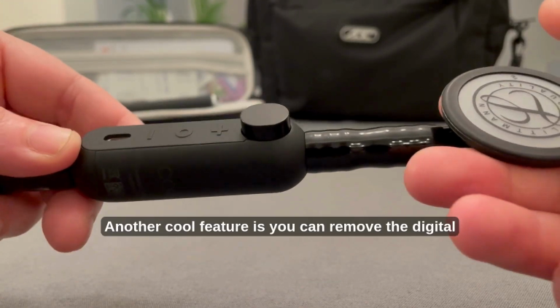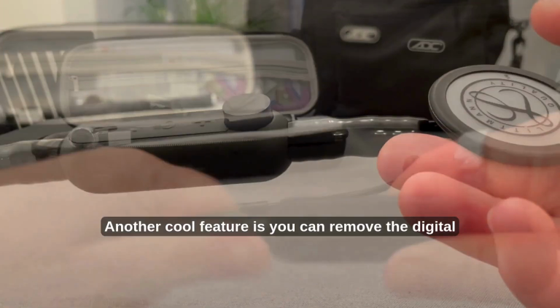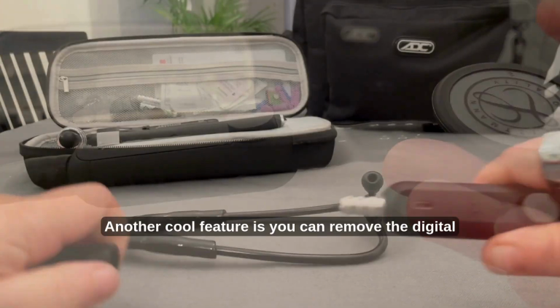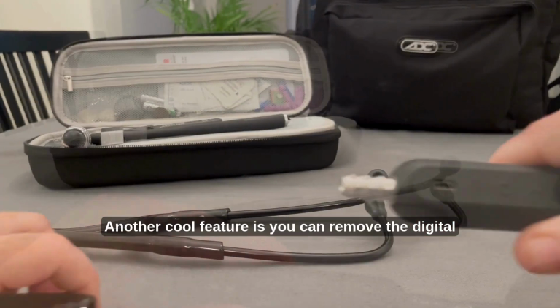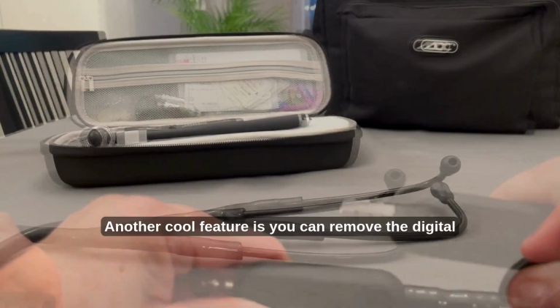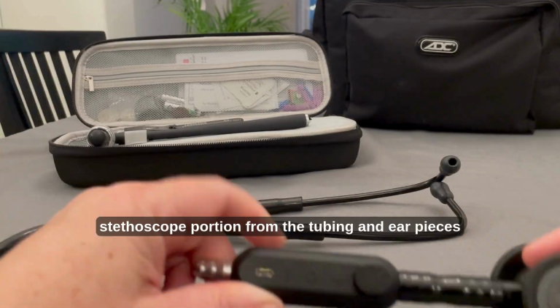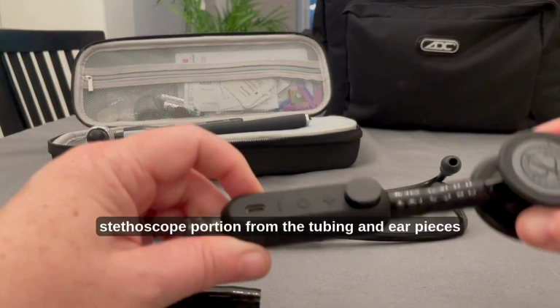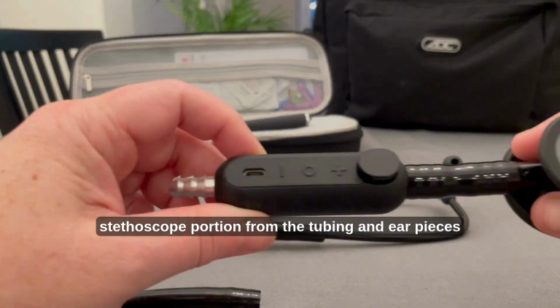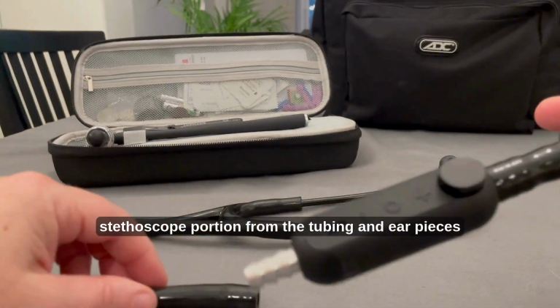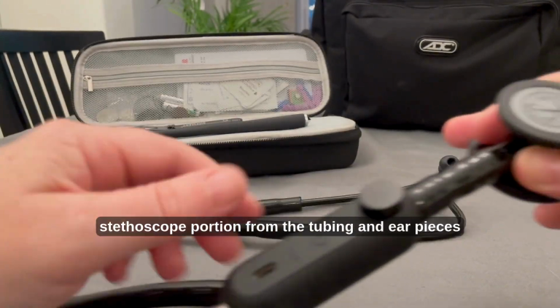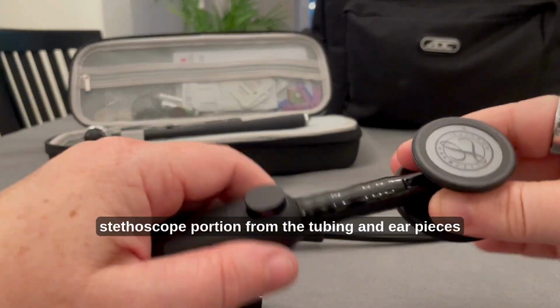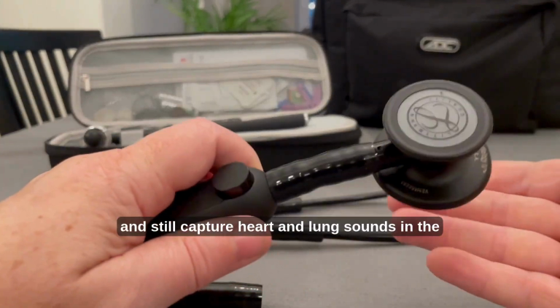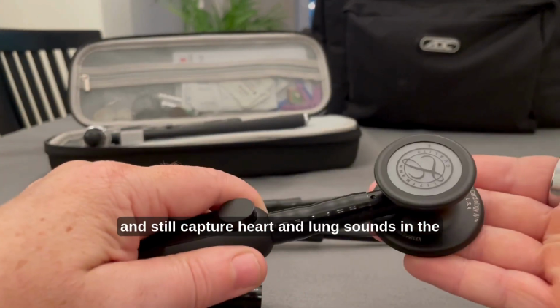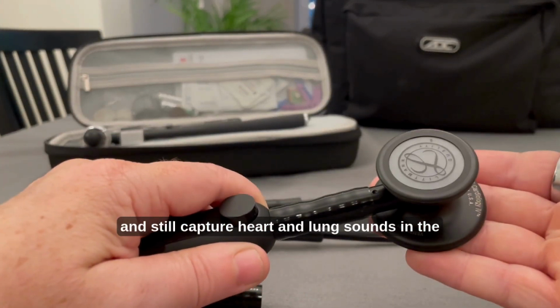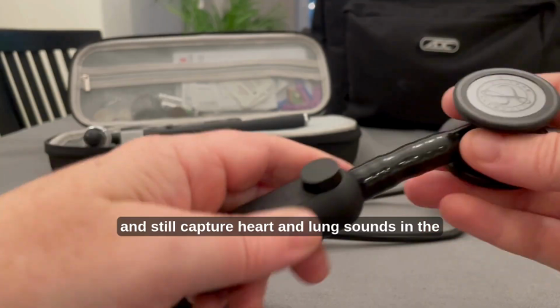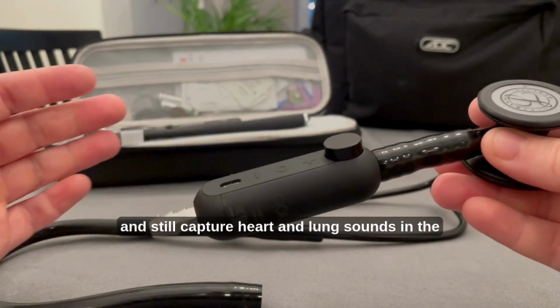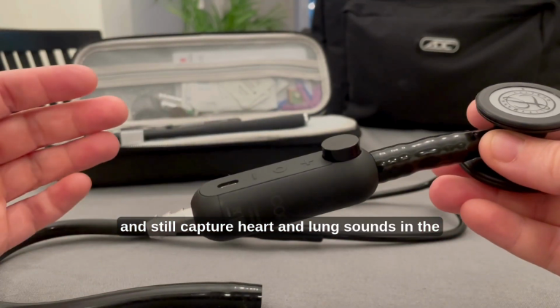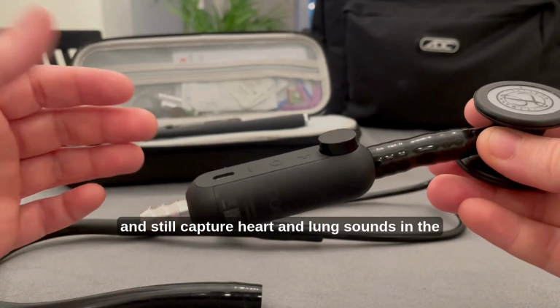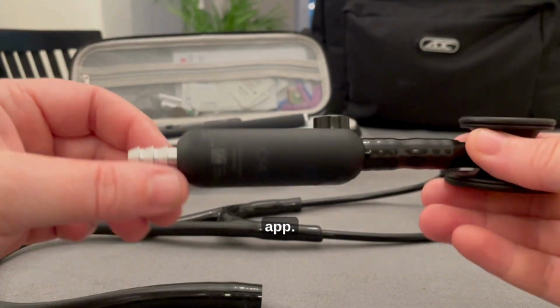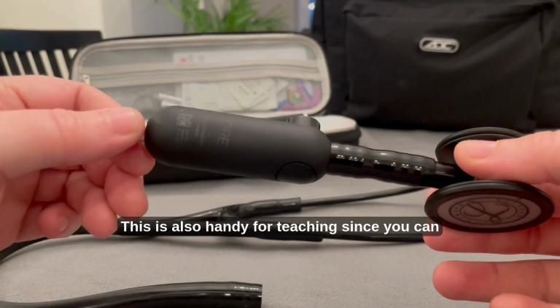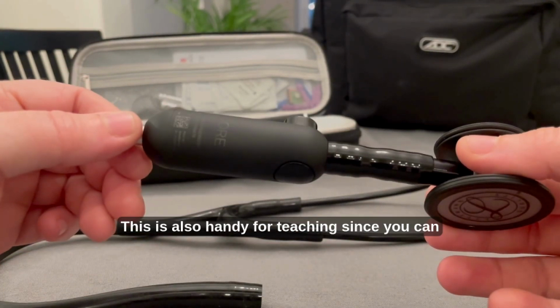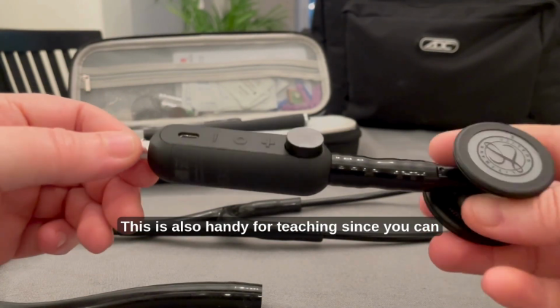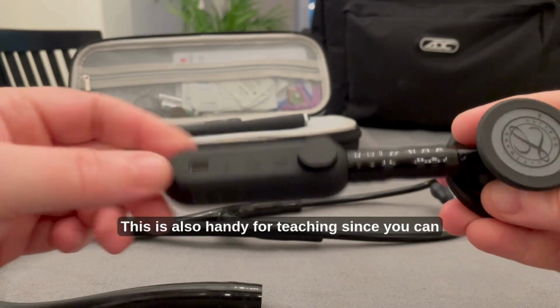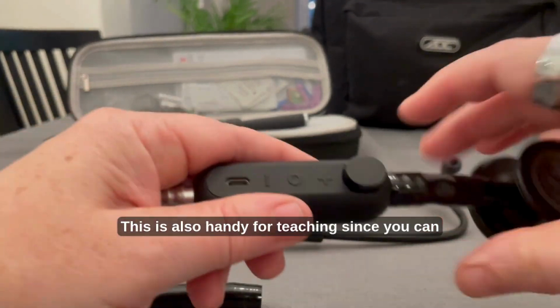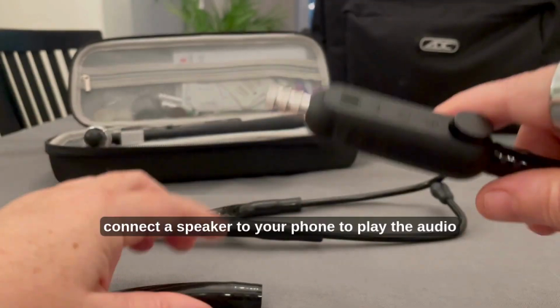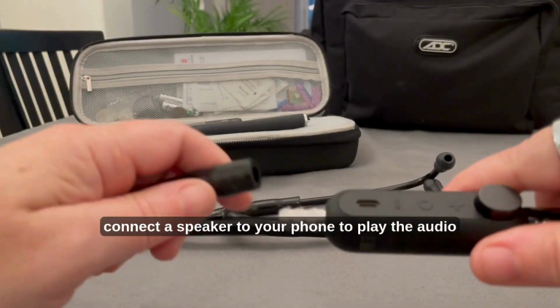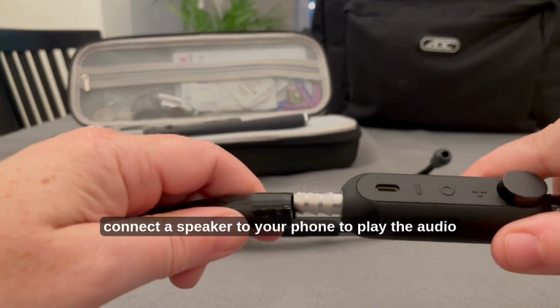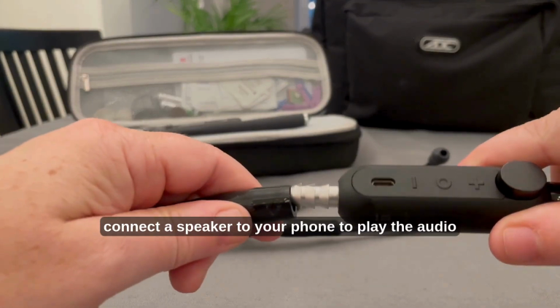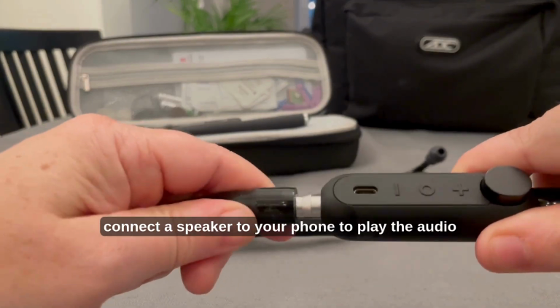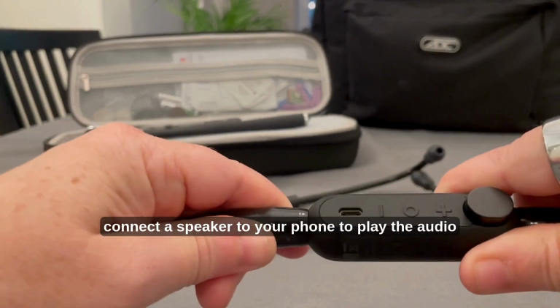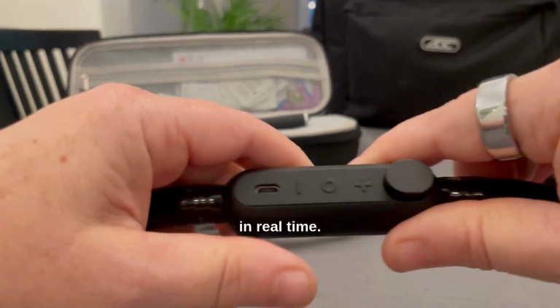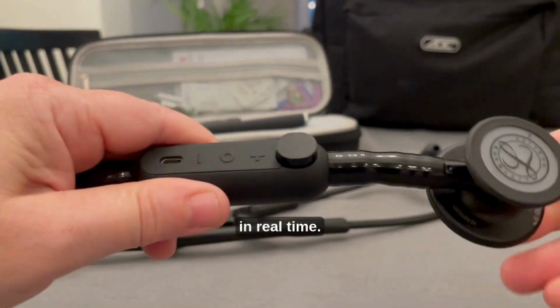Another cool feature is you can remove the digital stethoscope portion from the tubing and ear pieces and still capture heart and lung sounds in the app. This is also handy for teaching since you can connect a speaker to your phone to play the audio in real time.